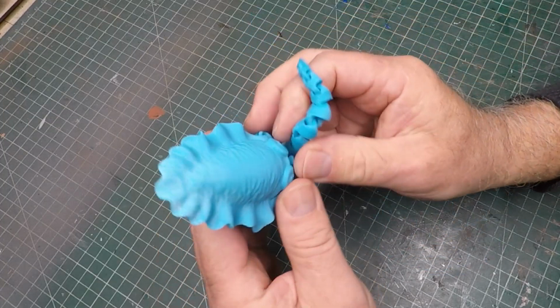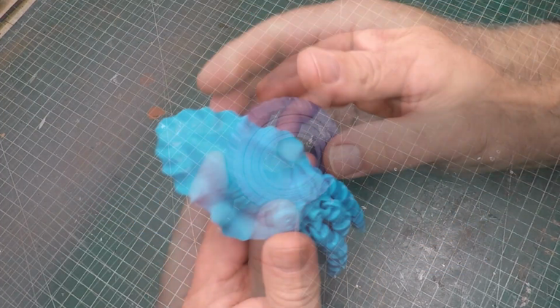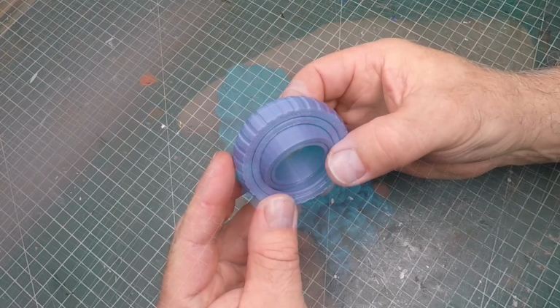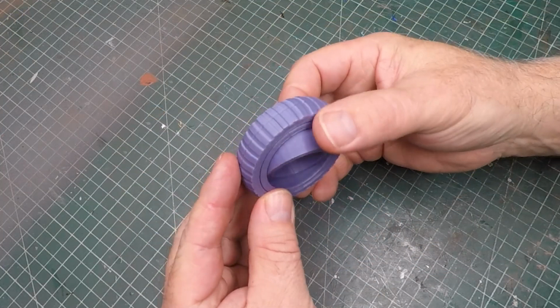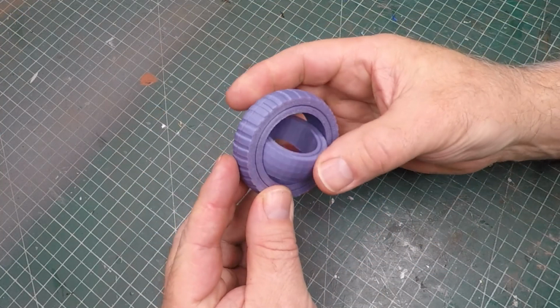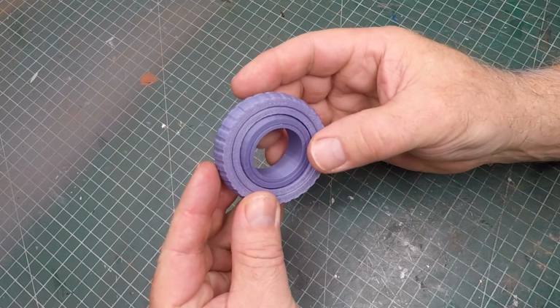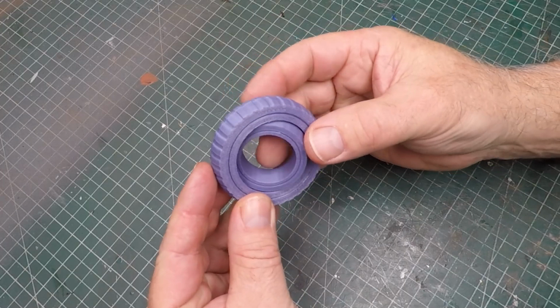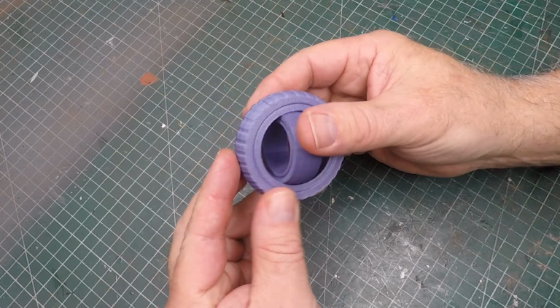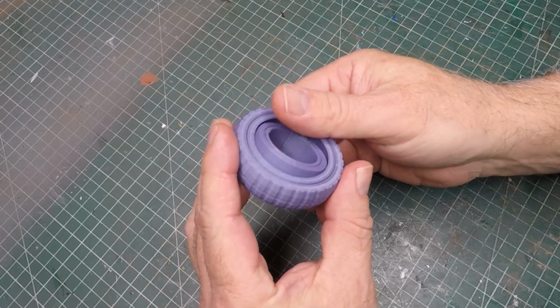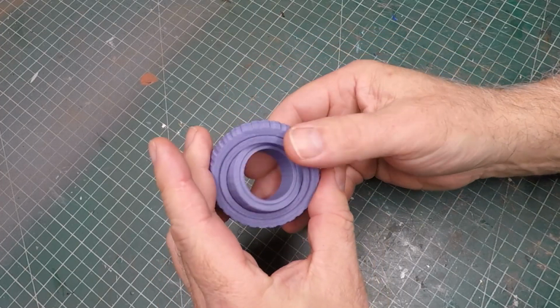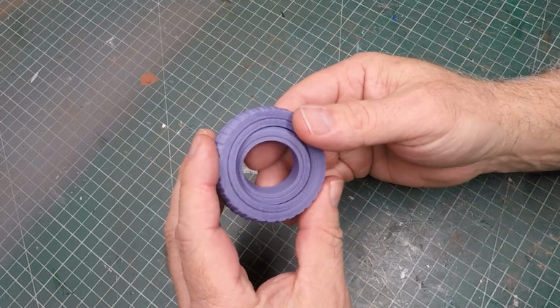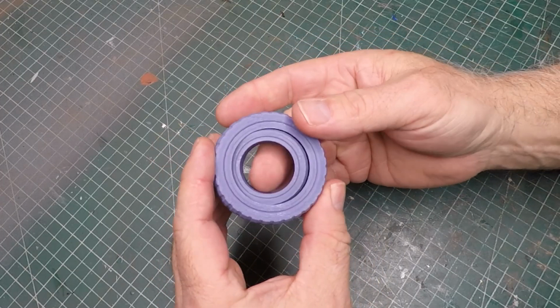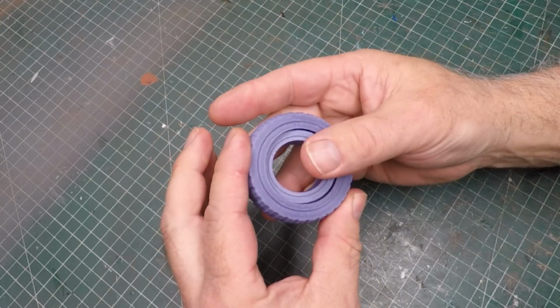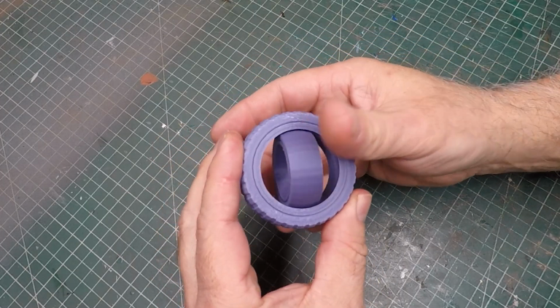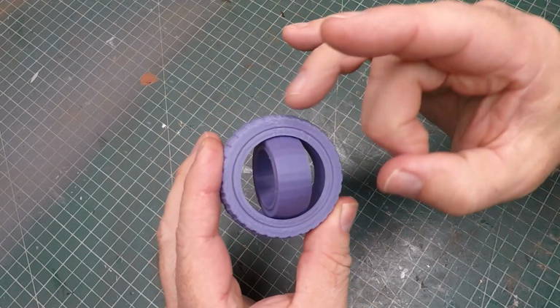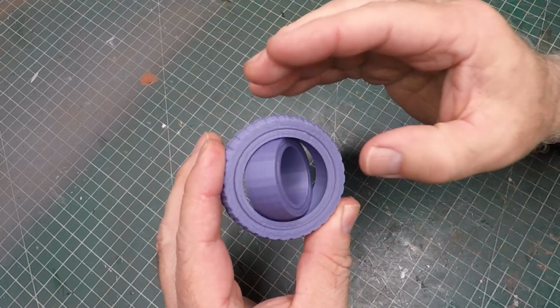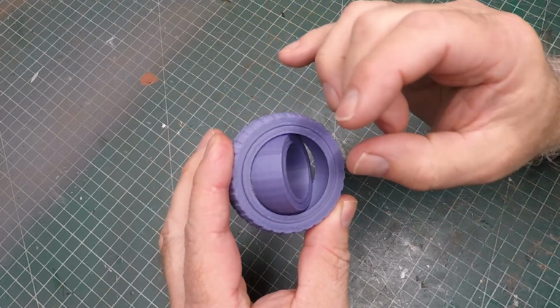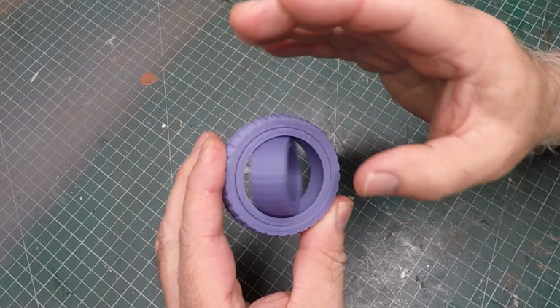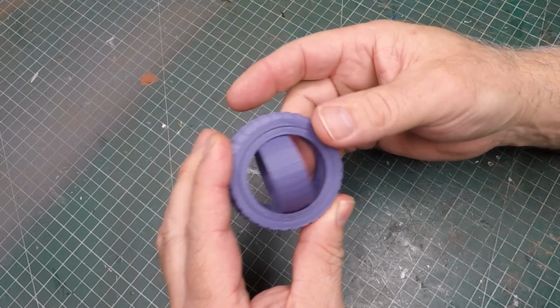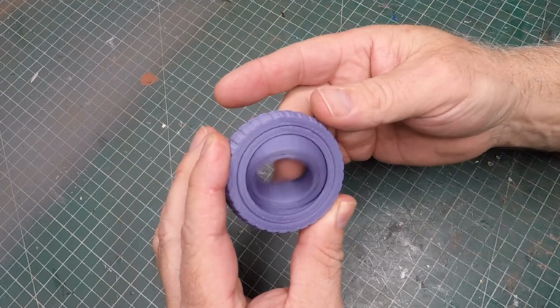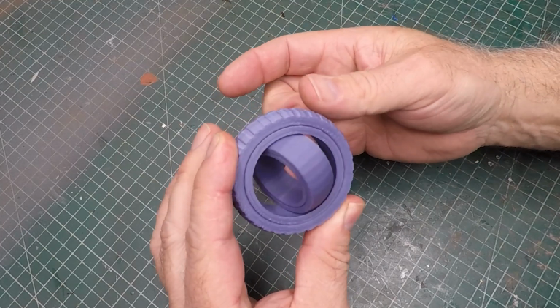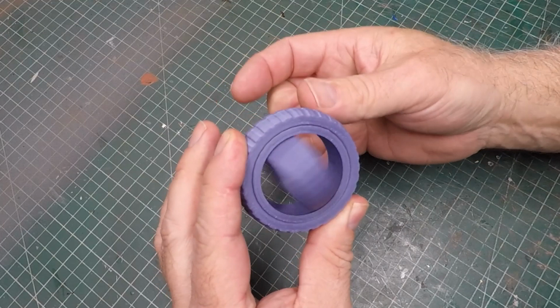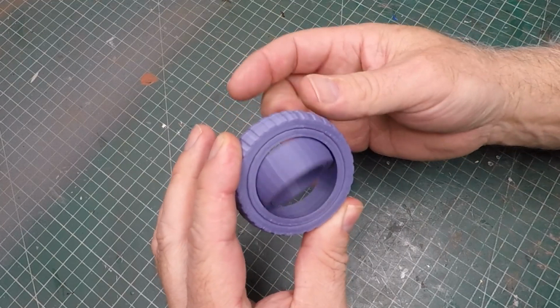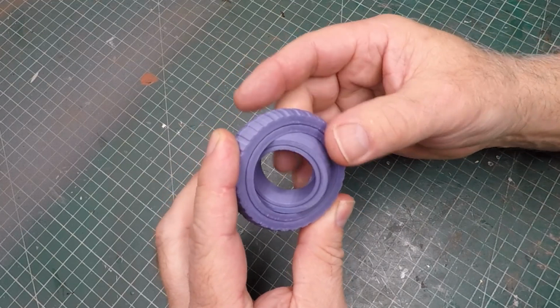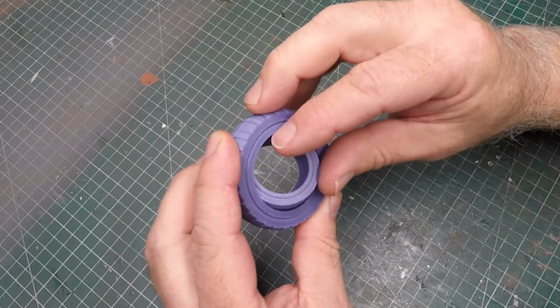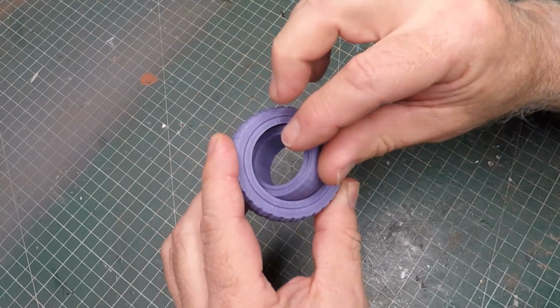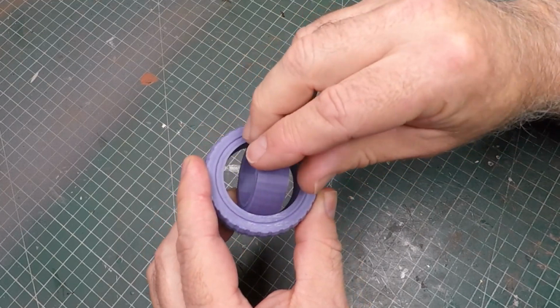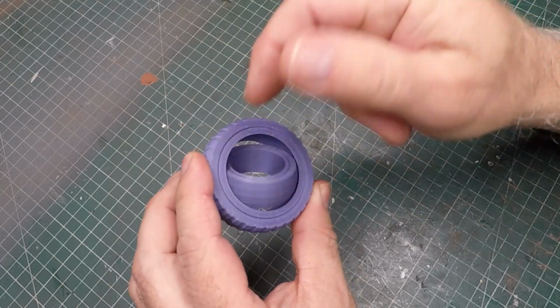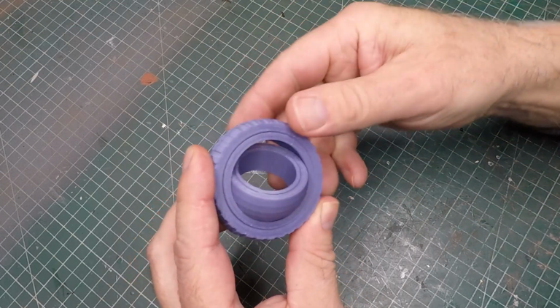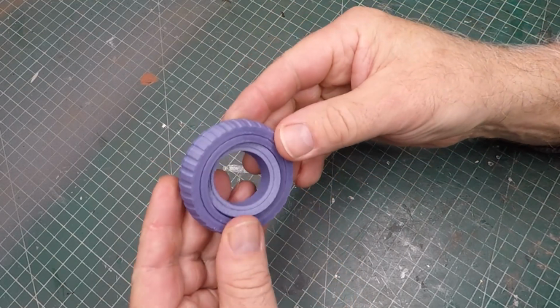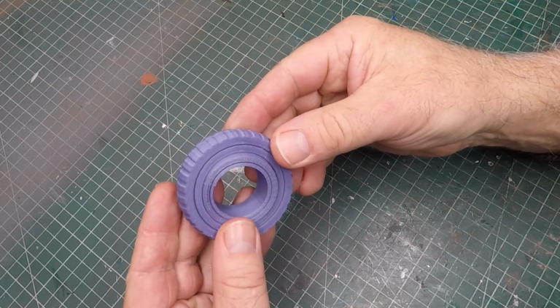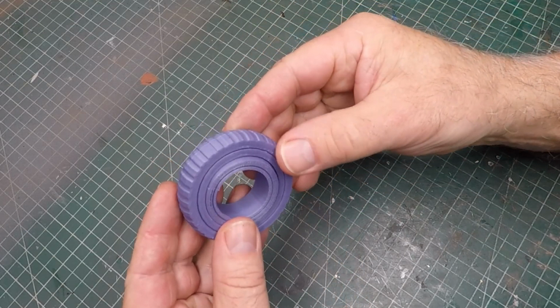As a final test I wanted something with even tighter tolerances, so I printed a fidget toy directly on the plate without any supports - and it came out great.